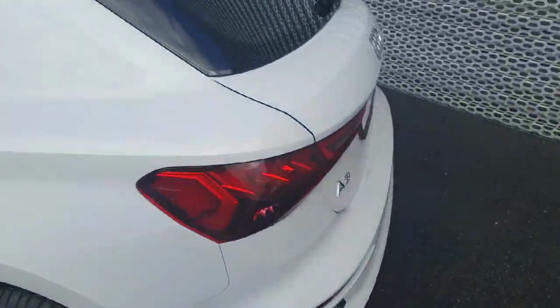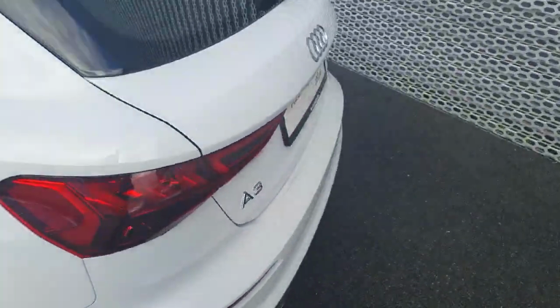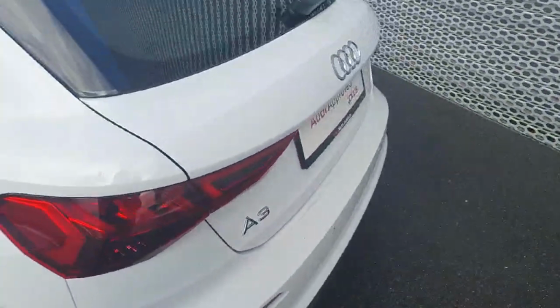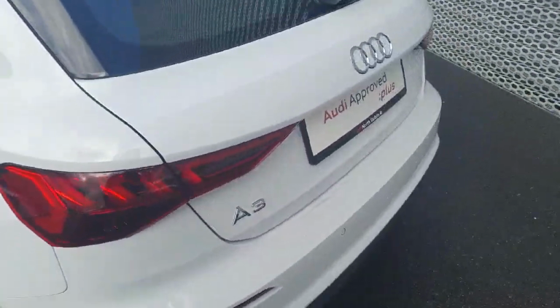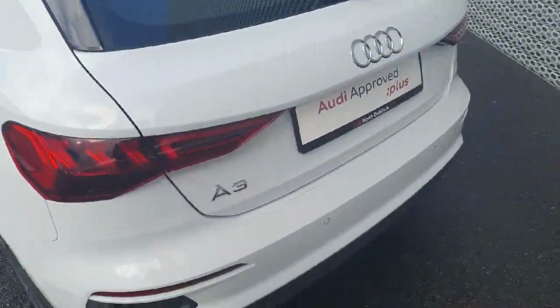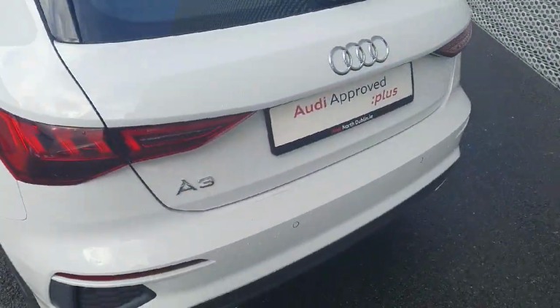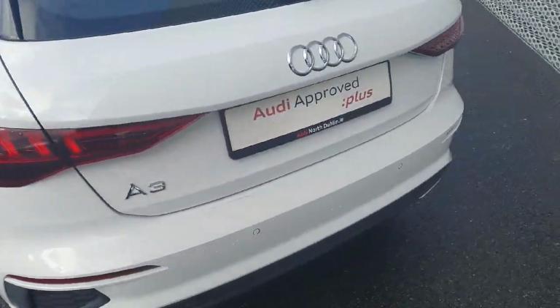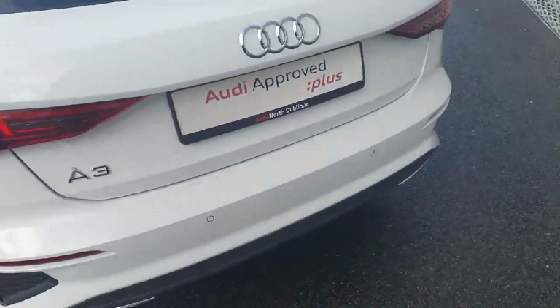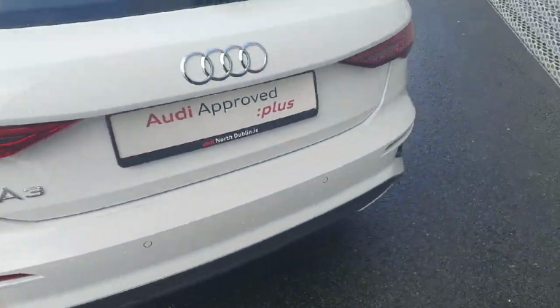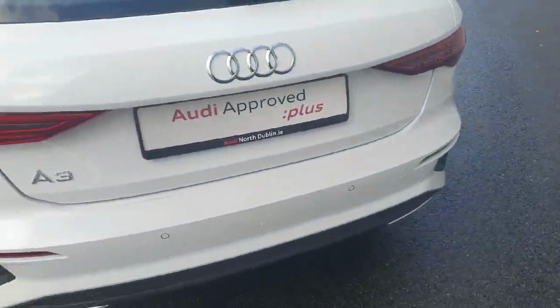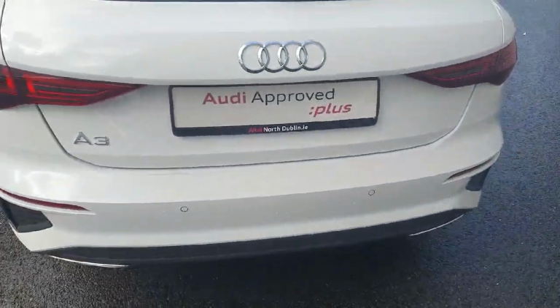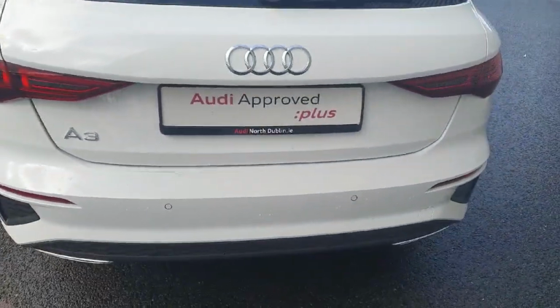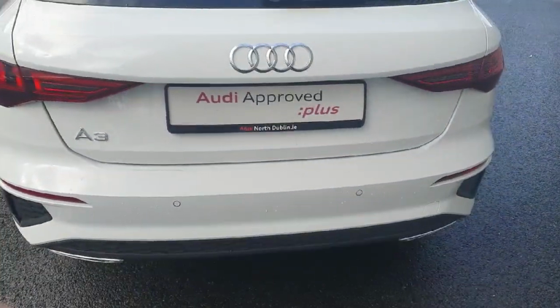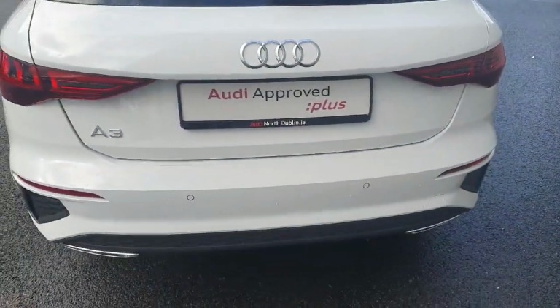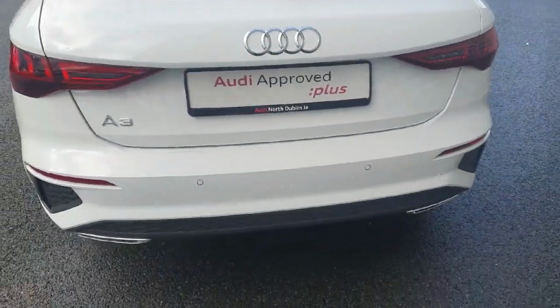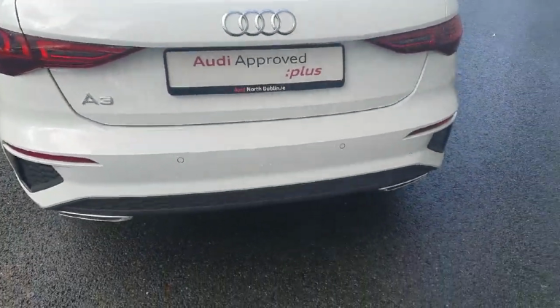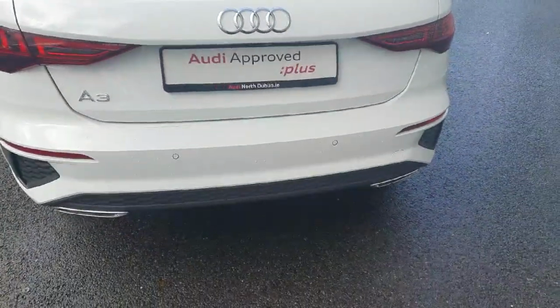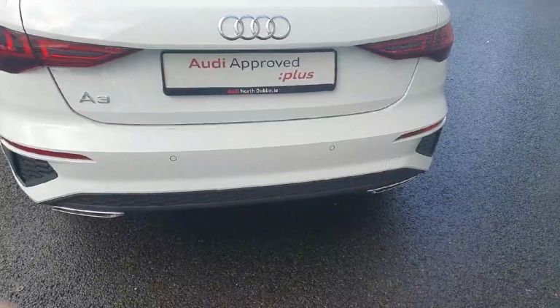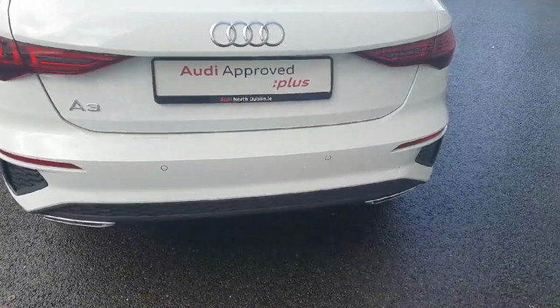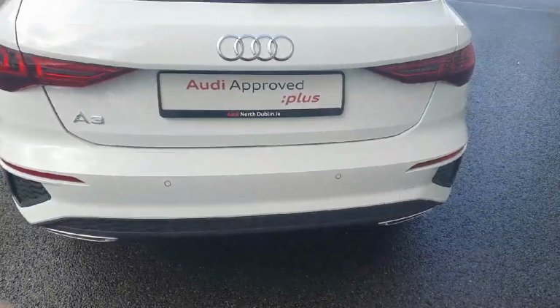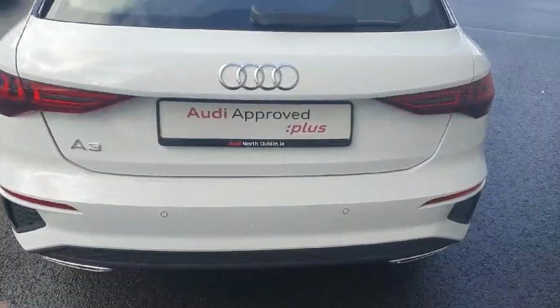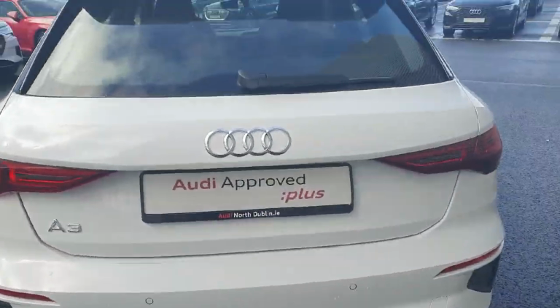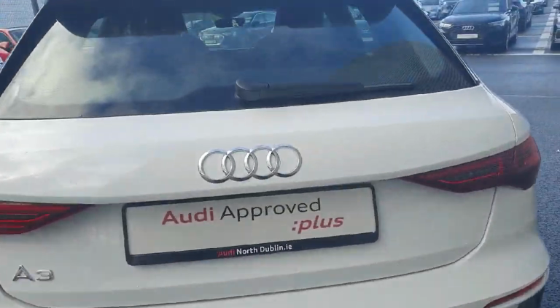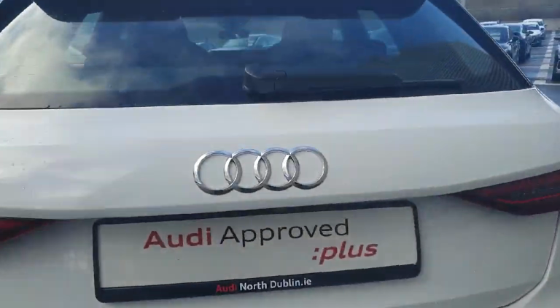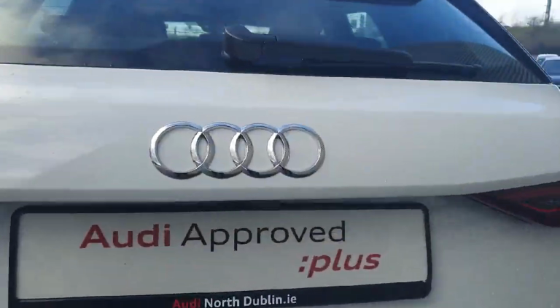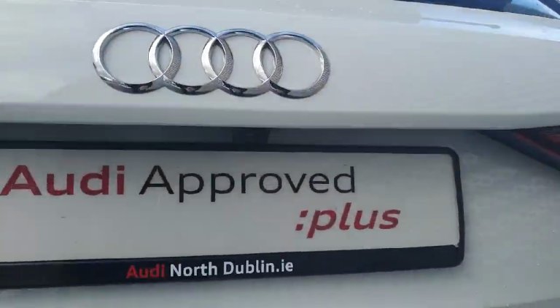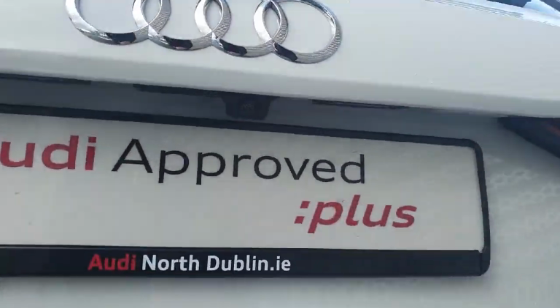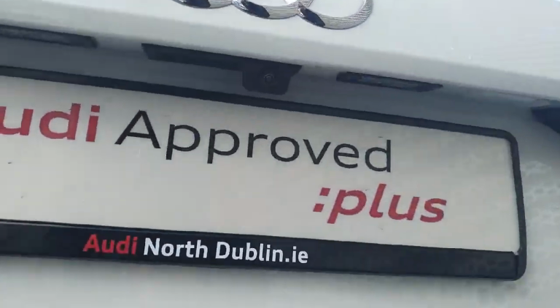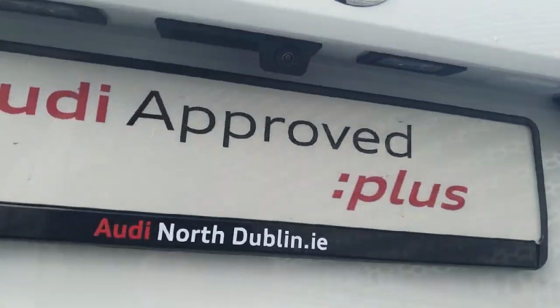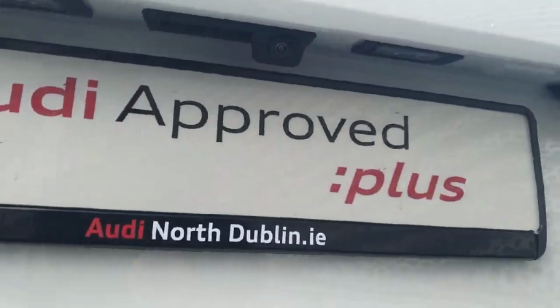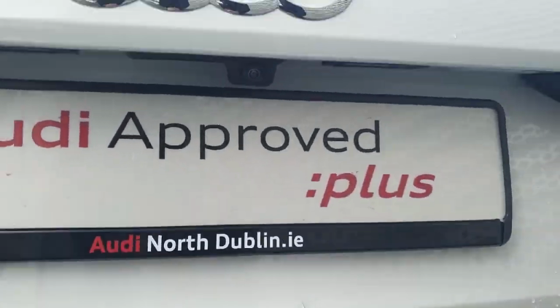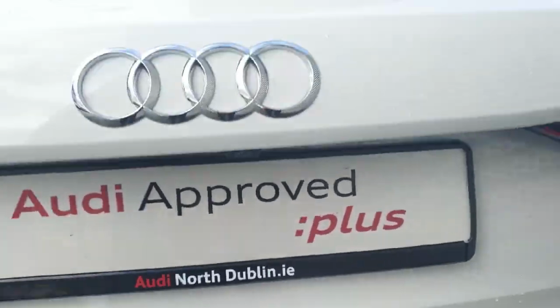At the back we have the full LED taillights, the S-Line rear diffuser, rear parking sensors, and tucked away nicely to the rear, the reversing camera.